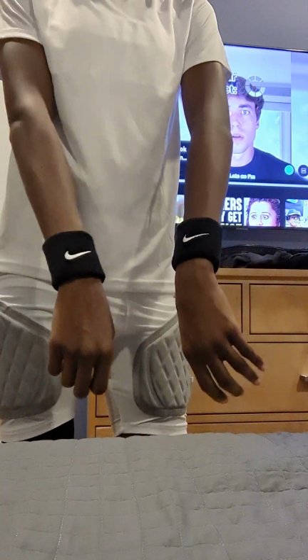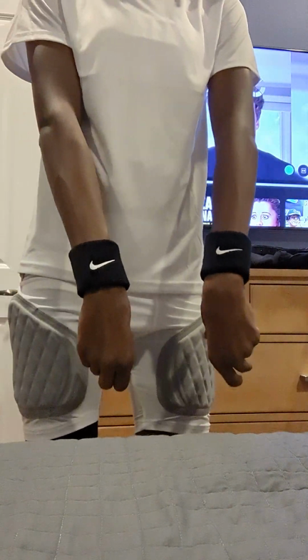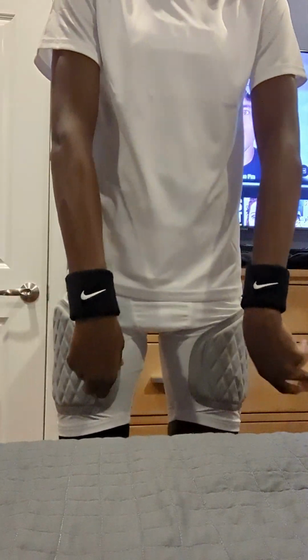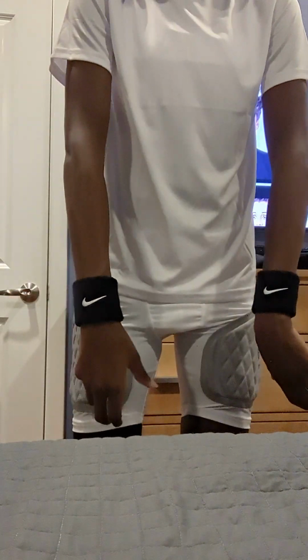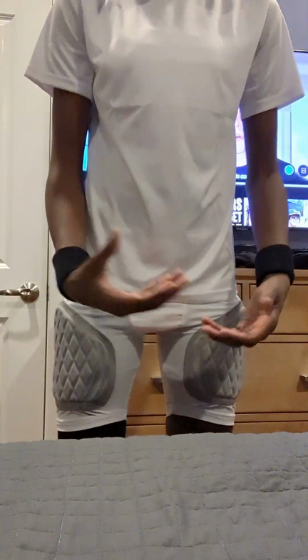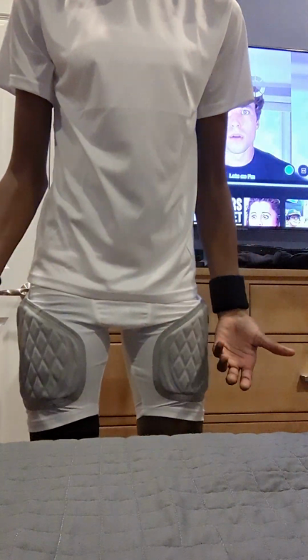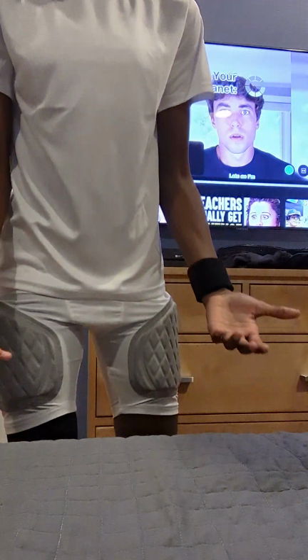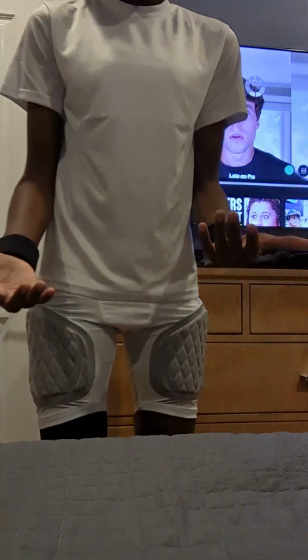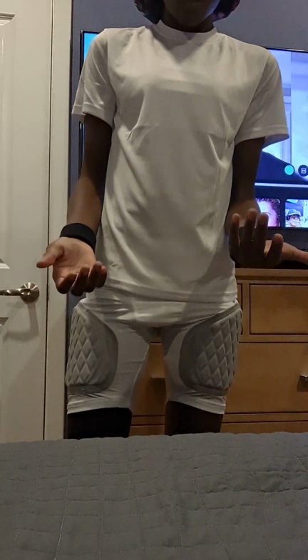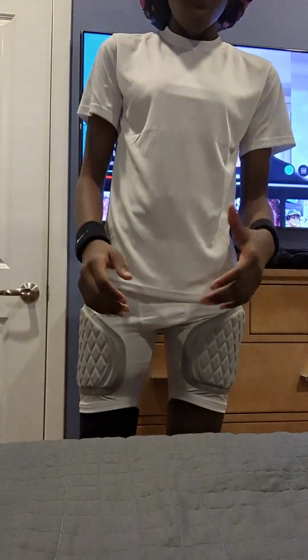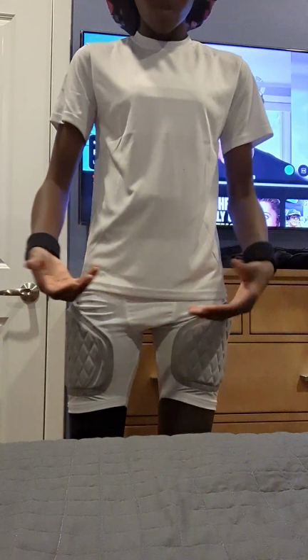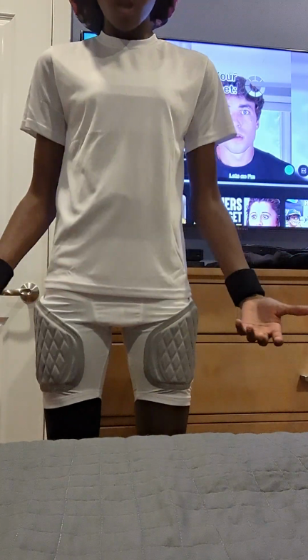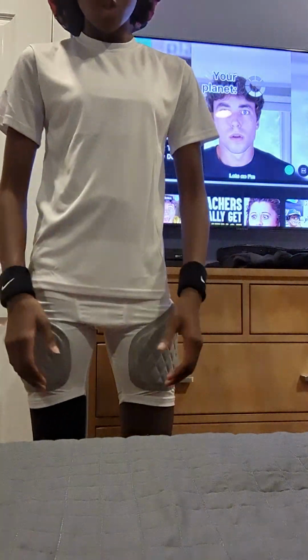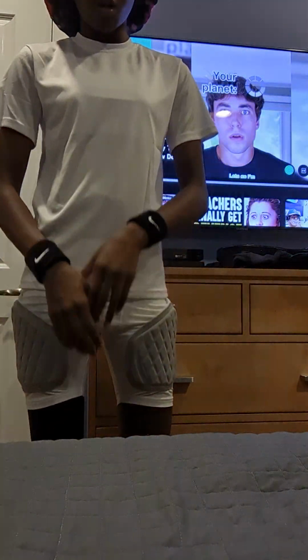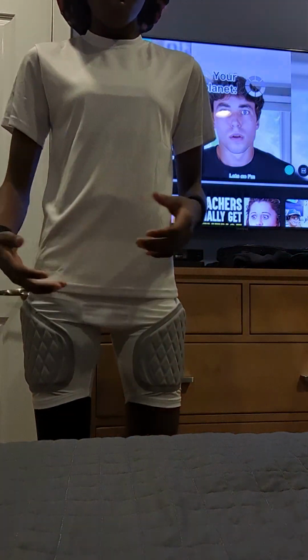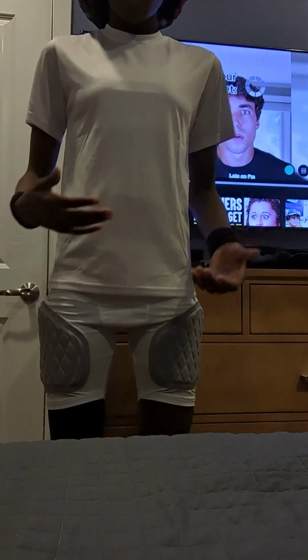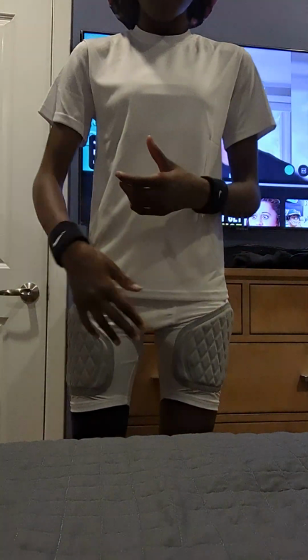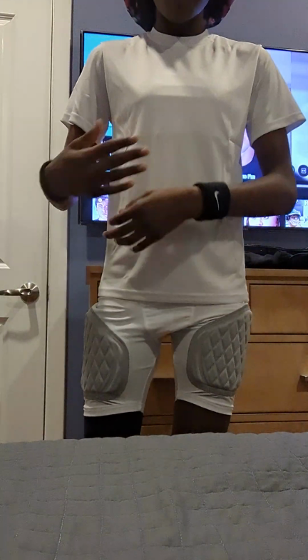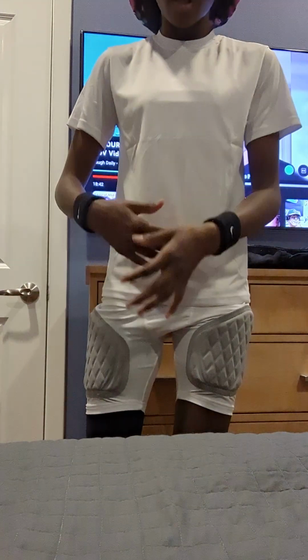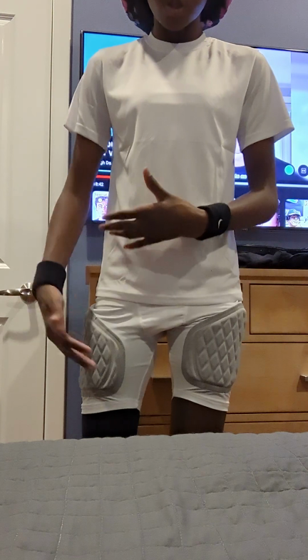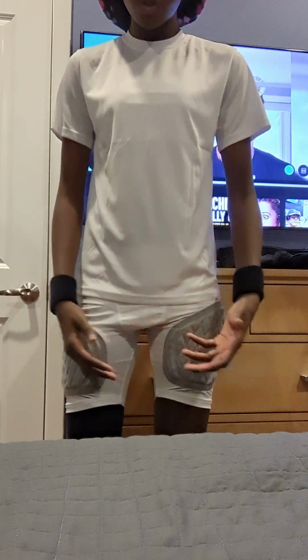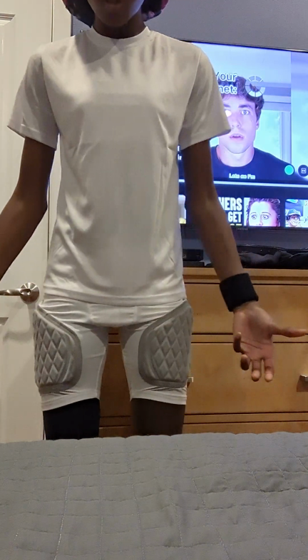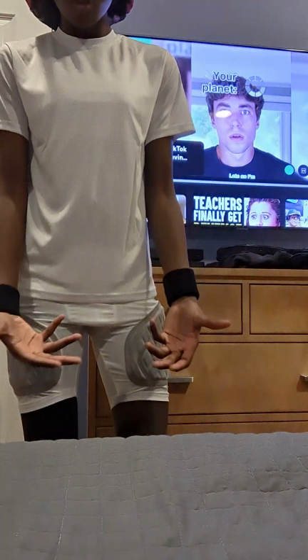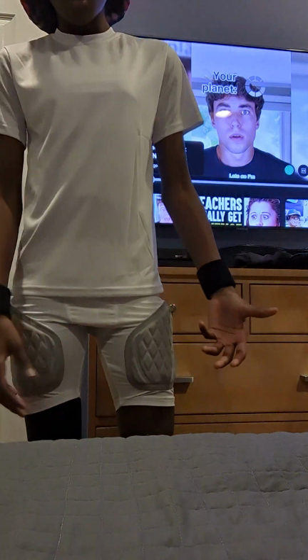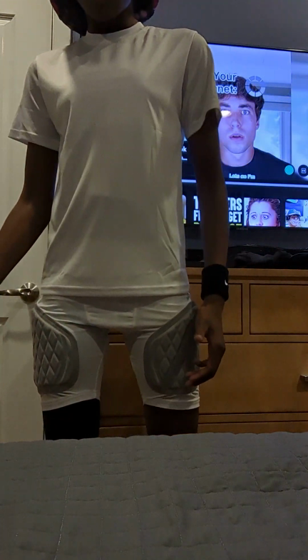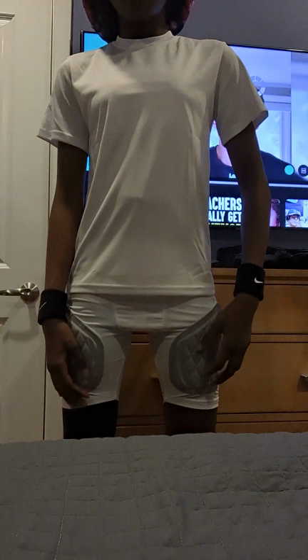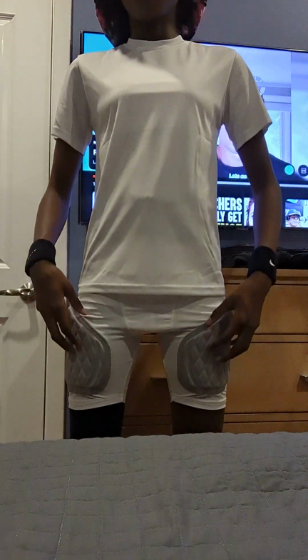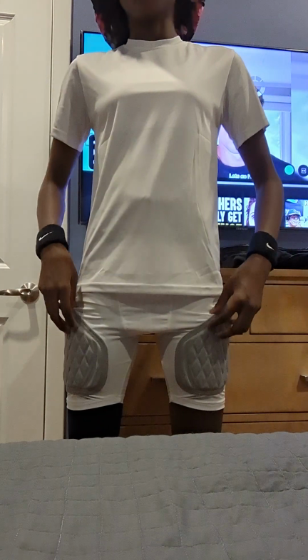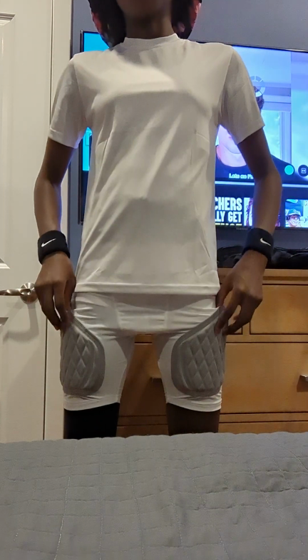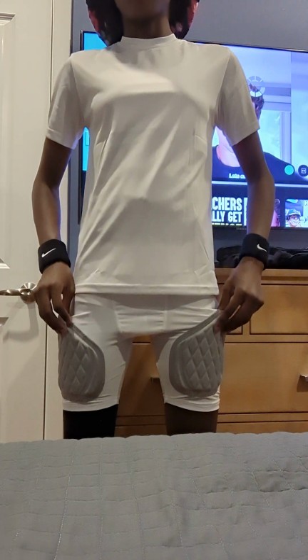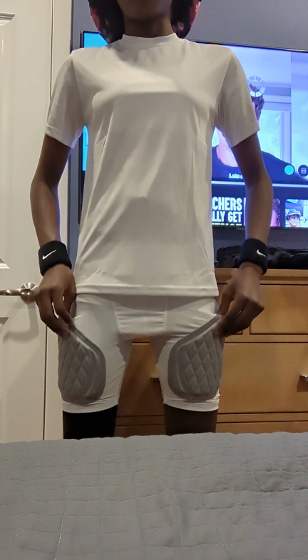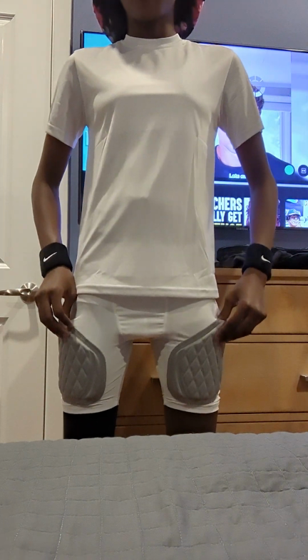So these are my Nike wristbands. I'll use these during games and practices. The reason why my voice is so low is because I'm actually kind of hungry.